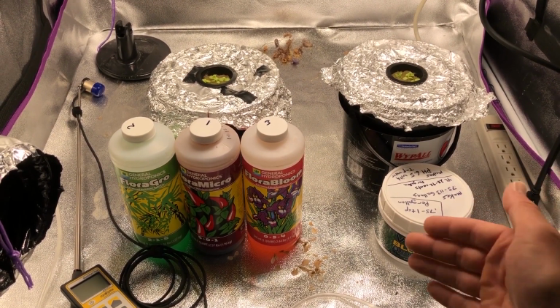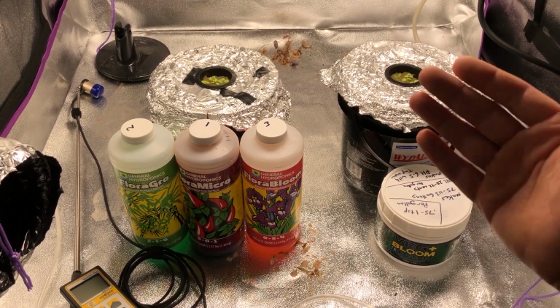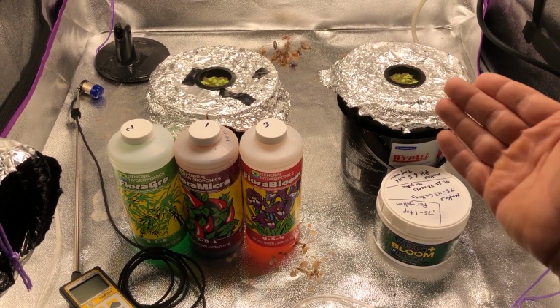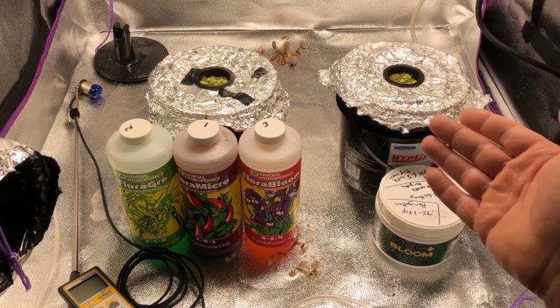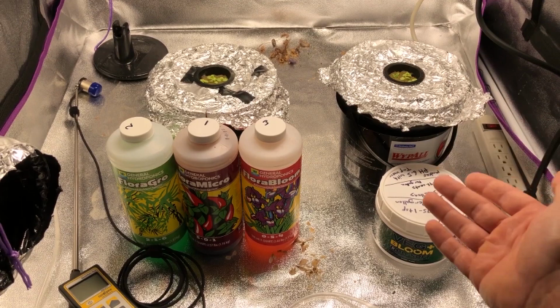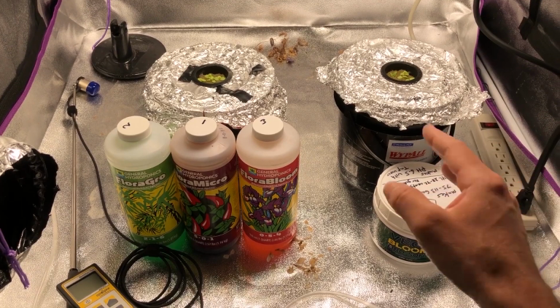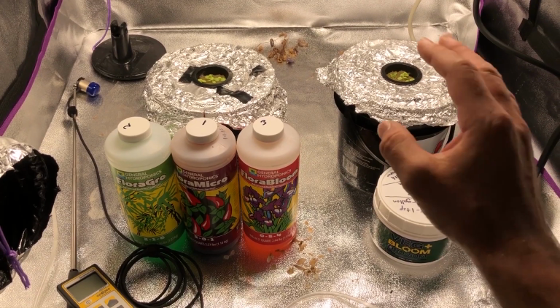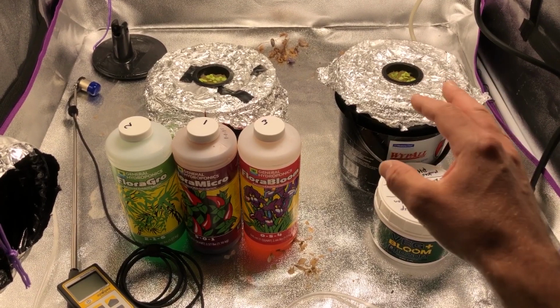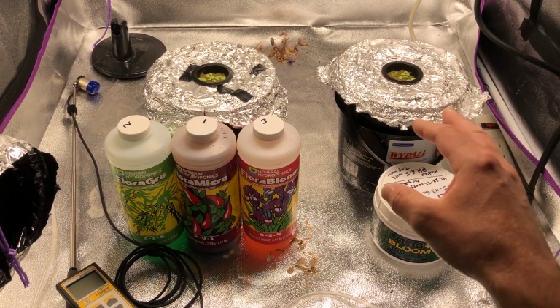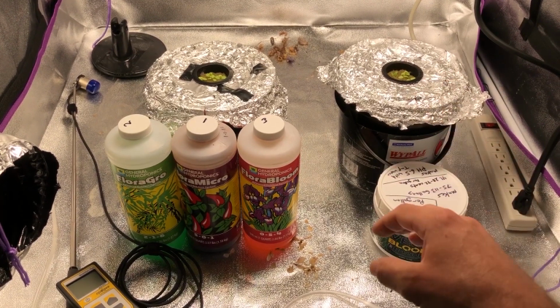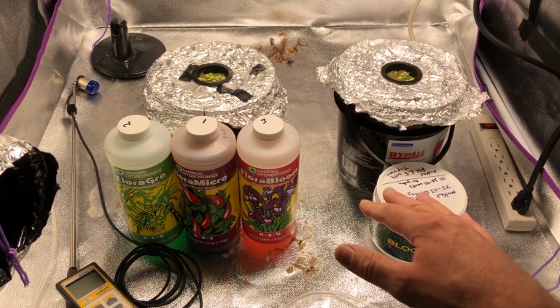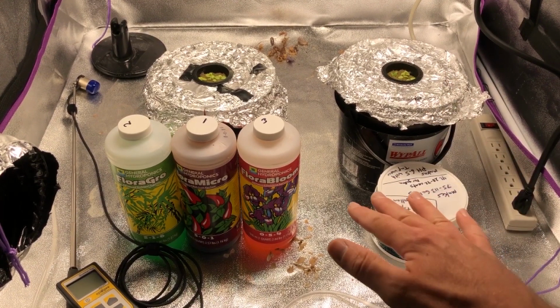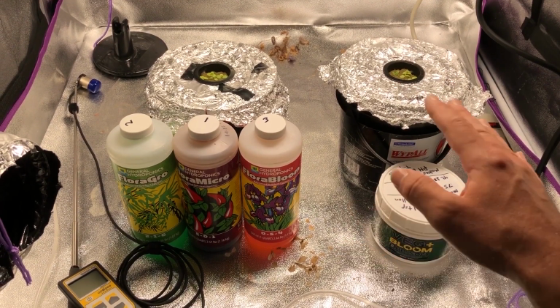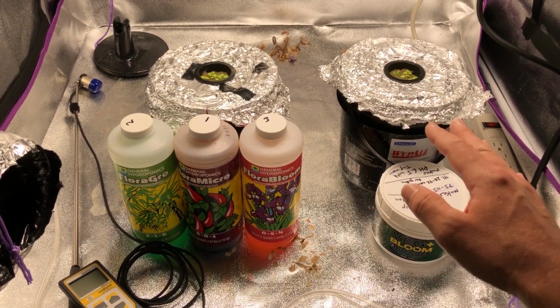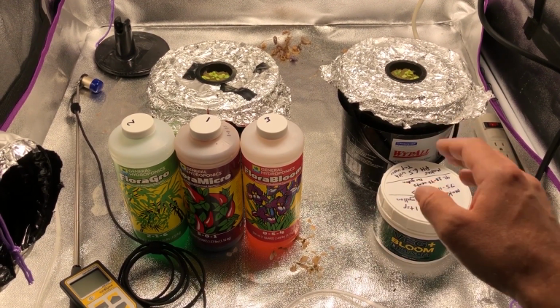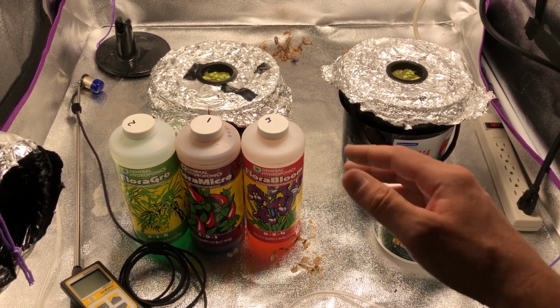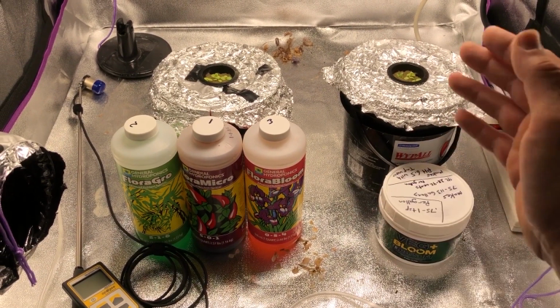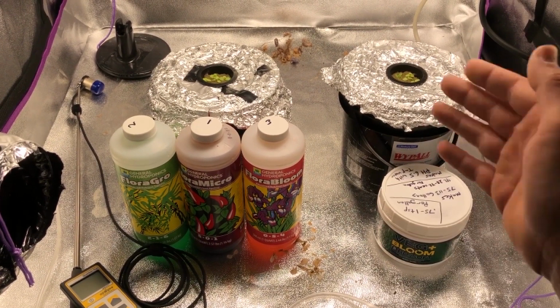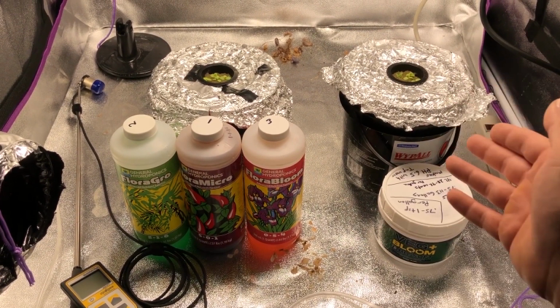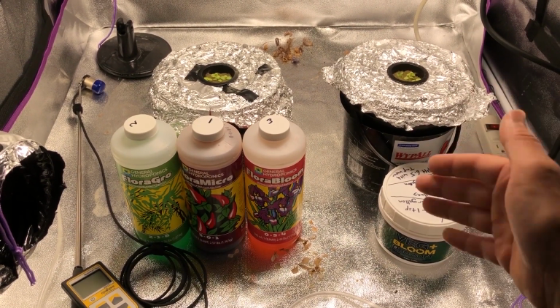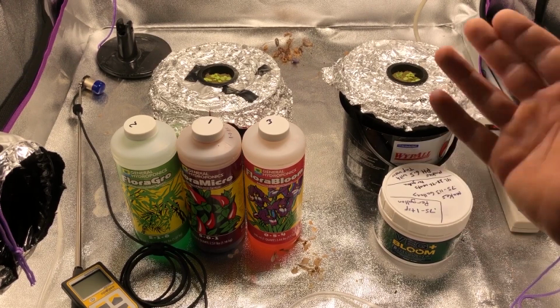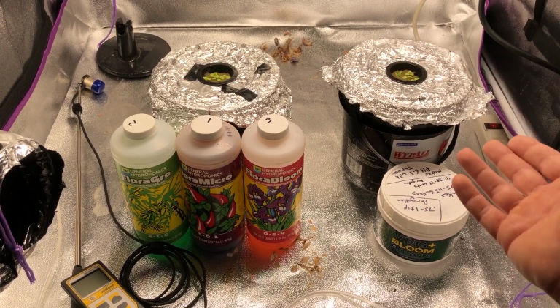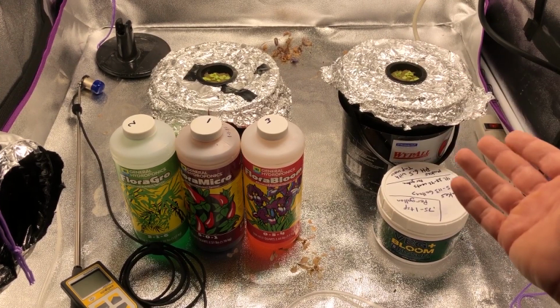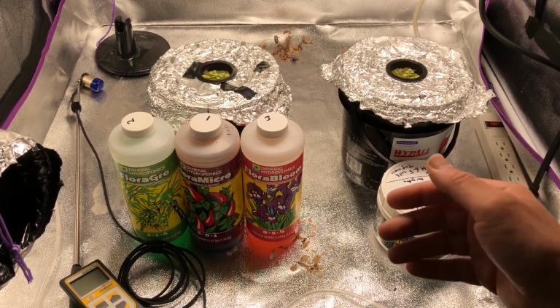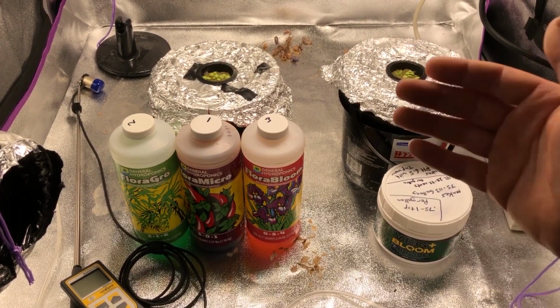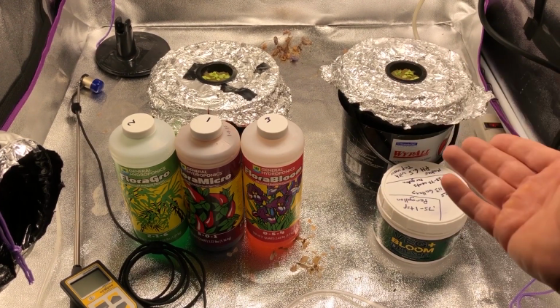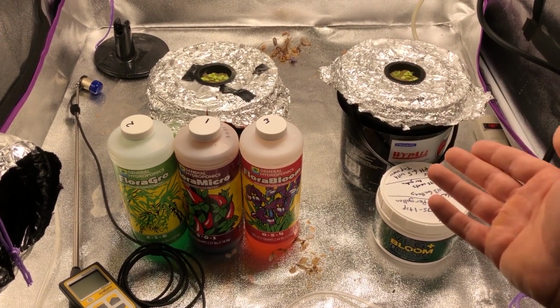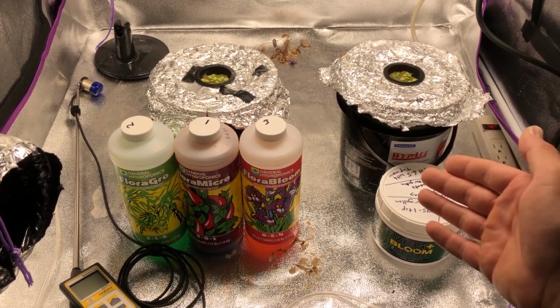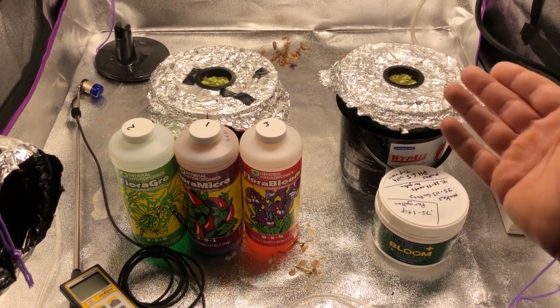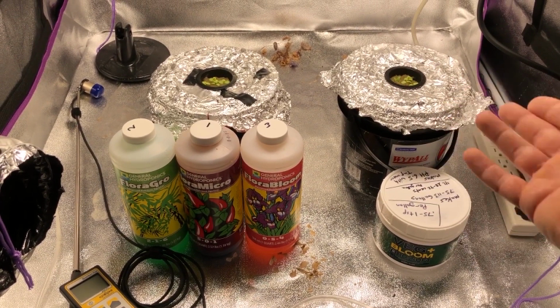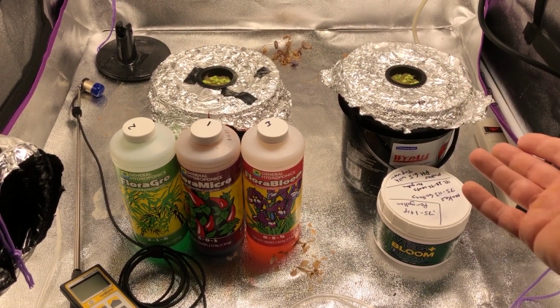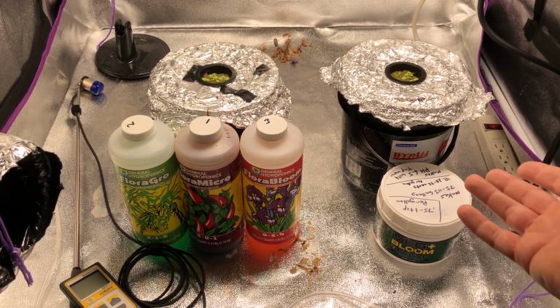We're also going to let the lettuce basically absorb everything in that bucket until it dries, and then it's probably going to start to wilt. And that's okay, because we're going to be weighing it when it's dry anyway.